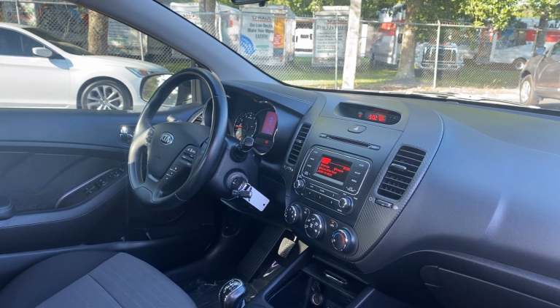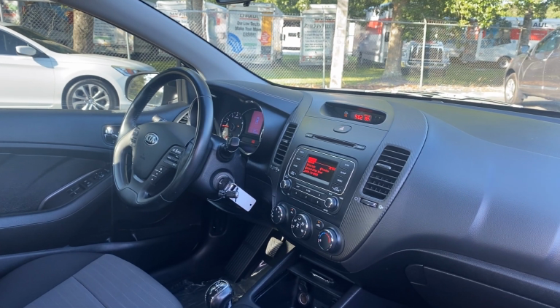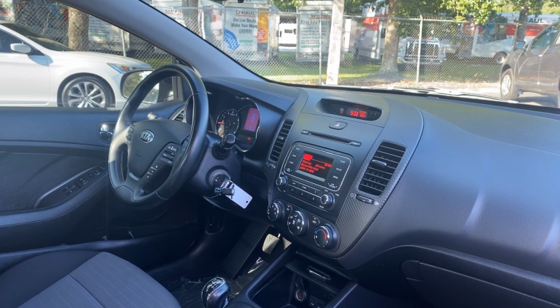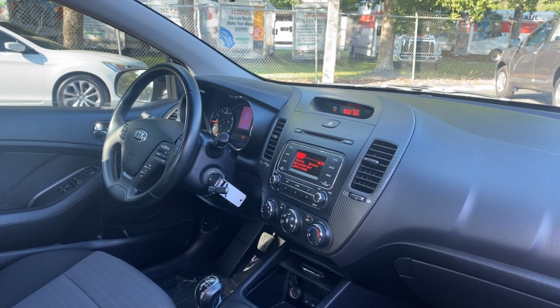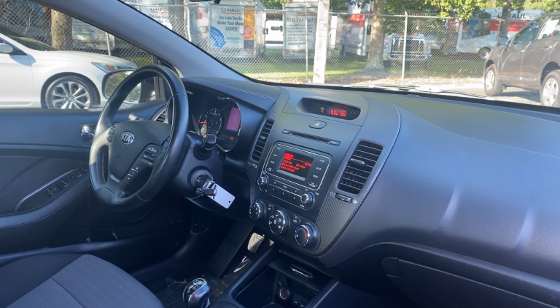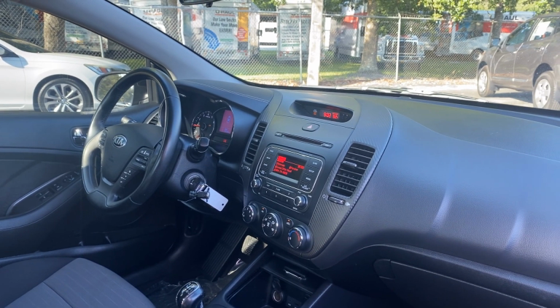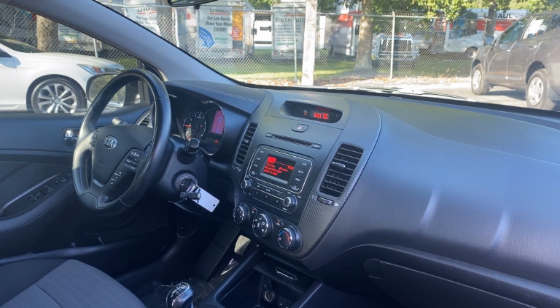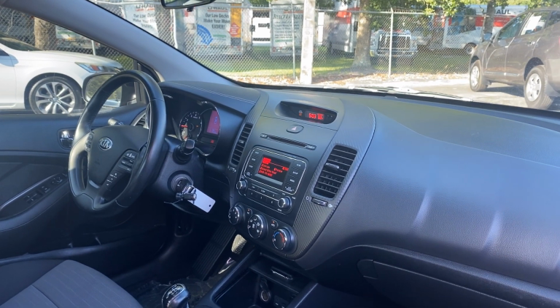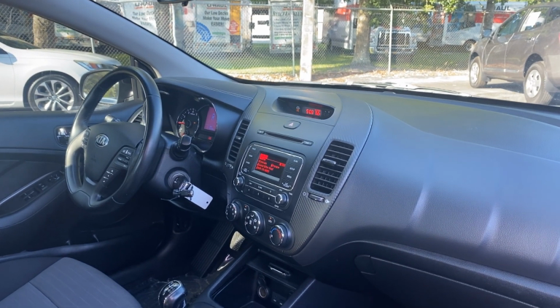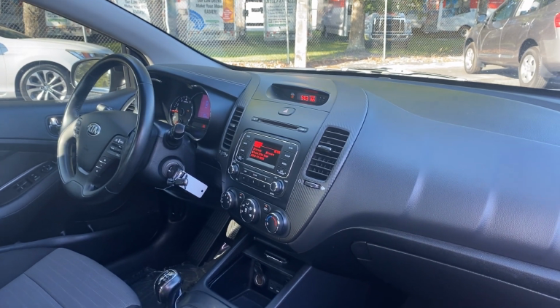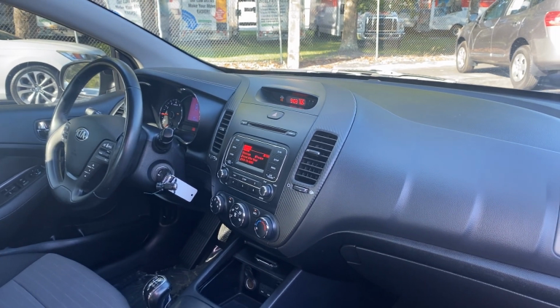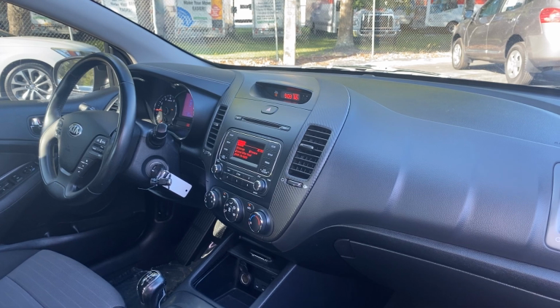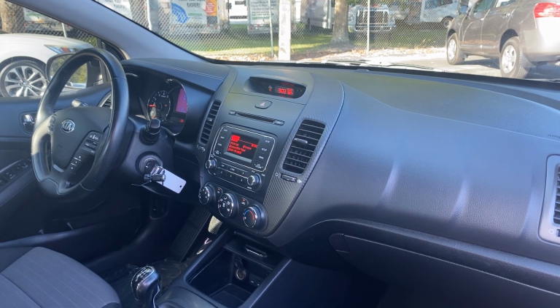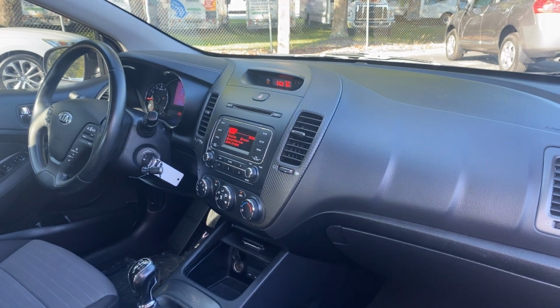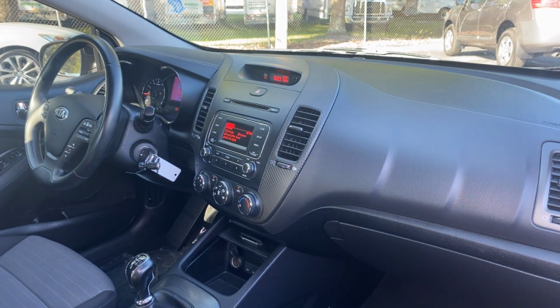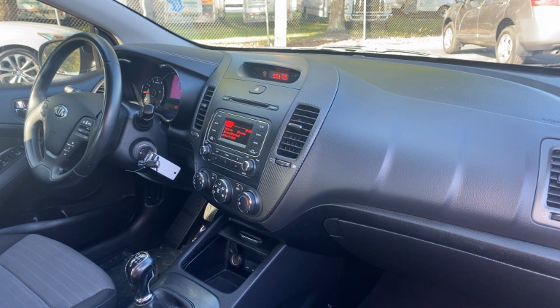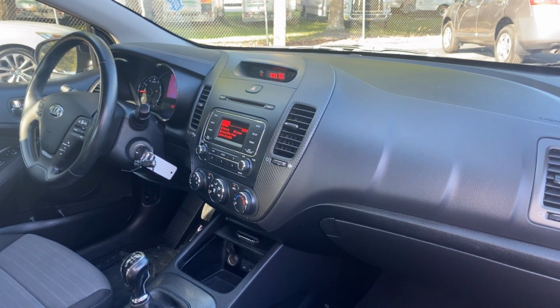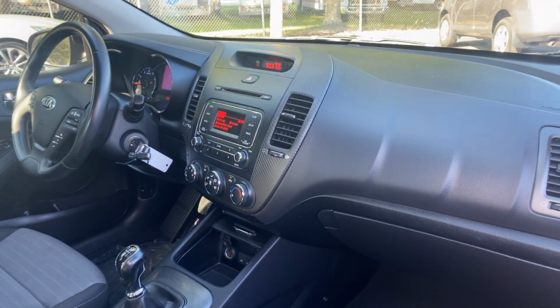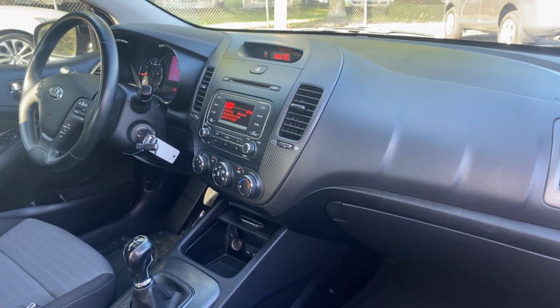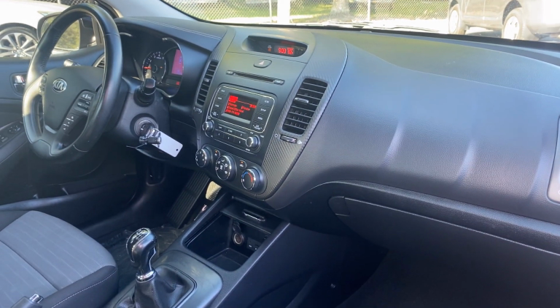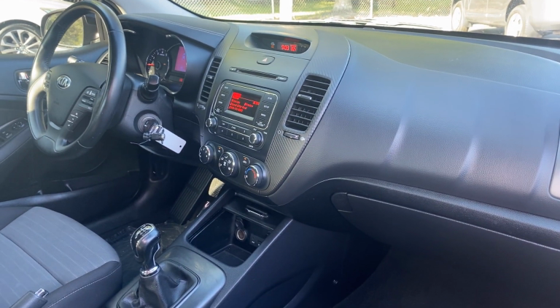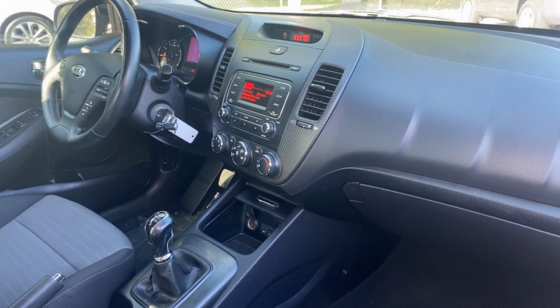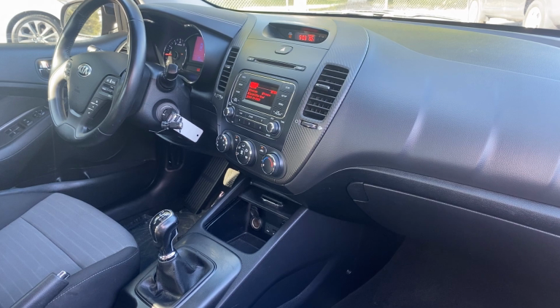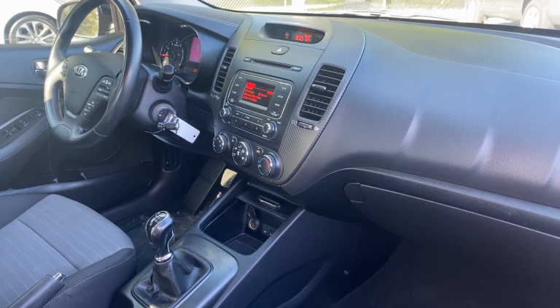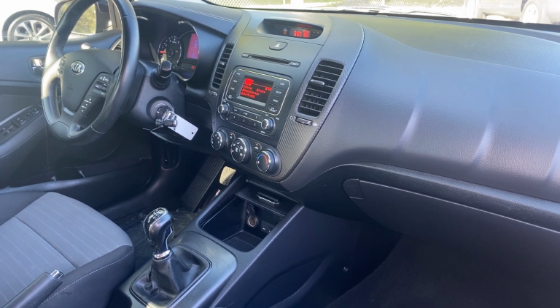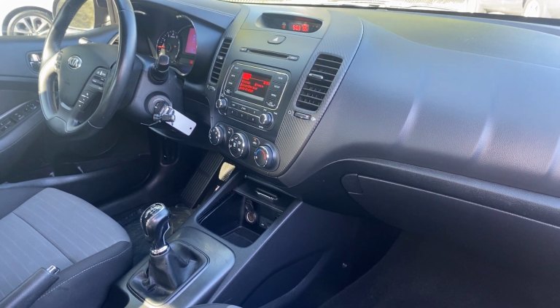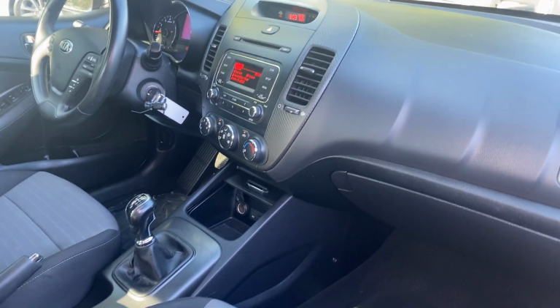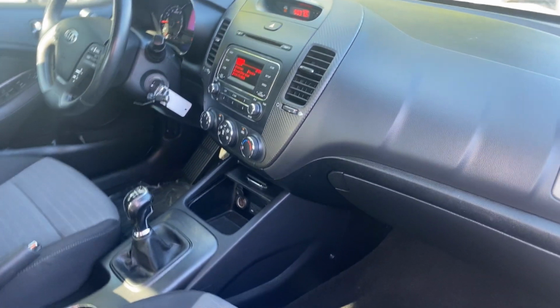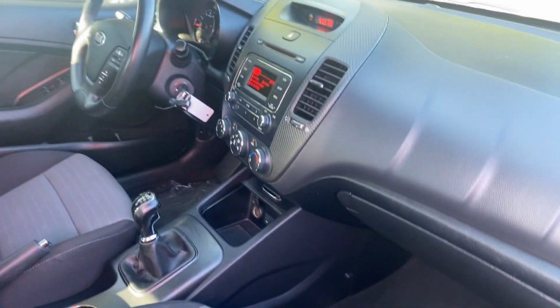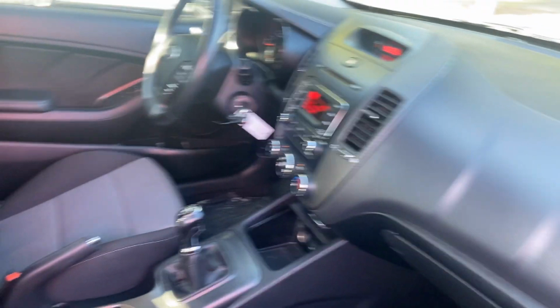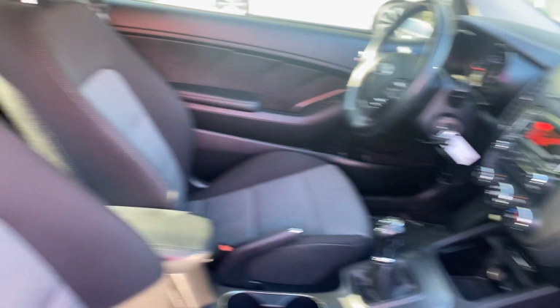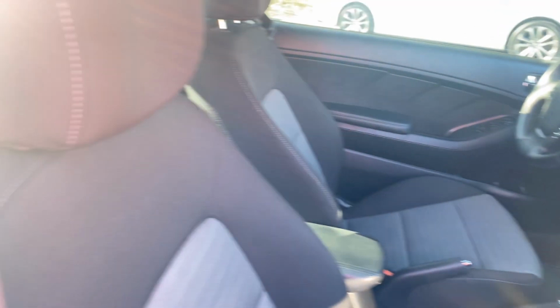It features a leather-wrapped steering wheel, cruise control, Bluetooth for your cell phone, CD player, AC, manual transmission, aux input for your iPod, and USB for your phone.